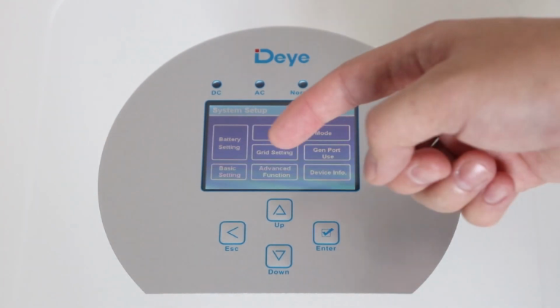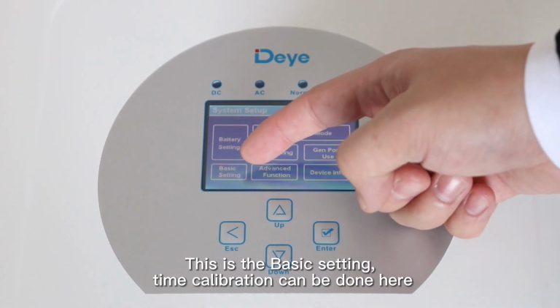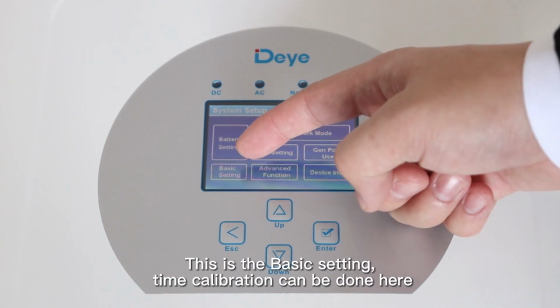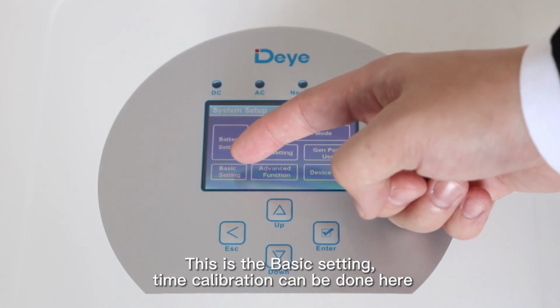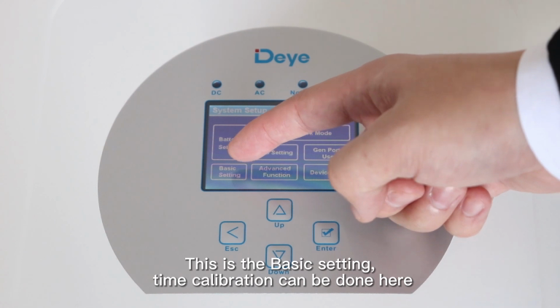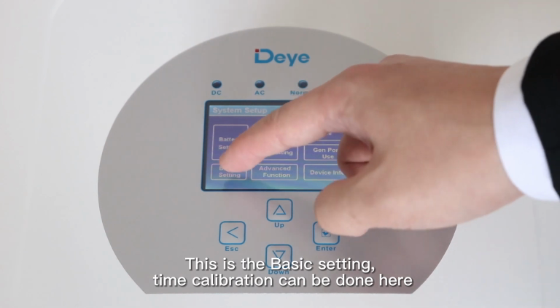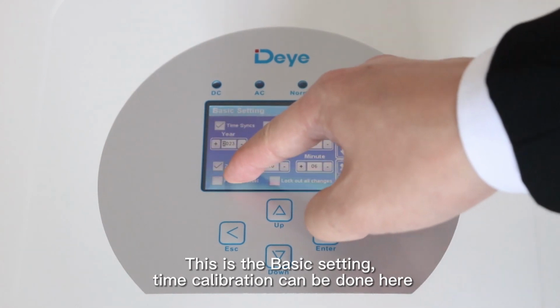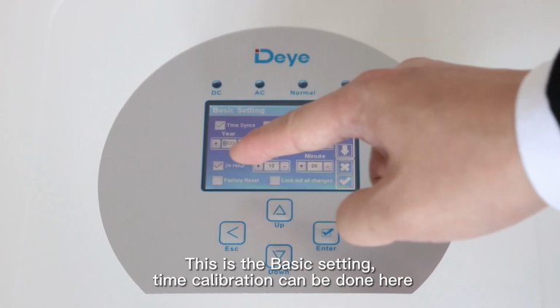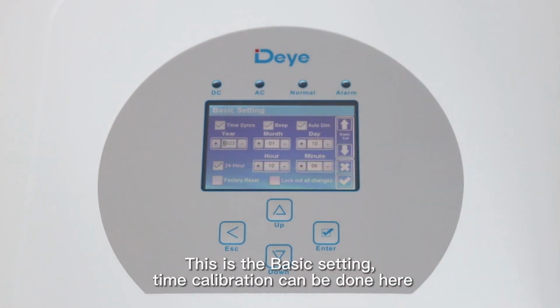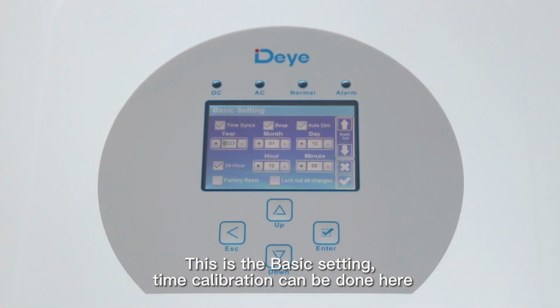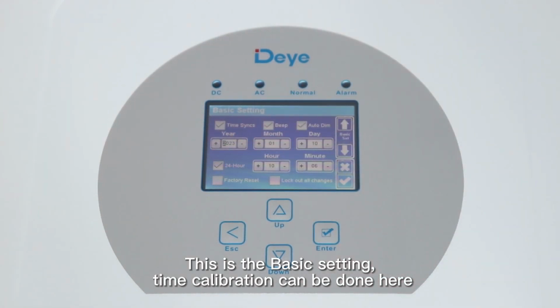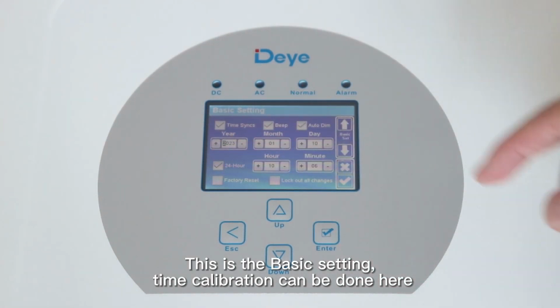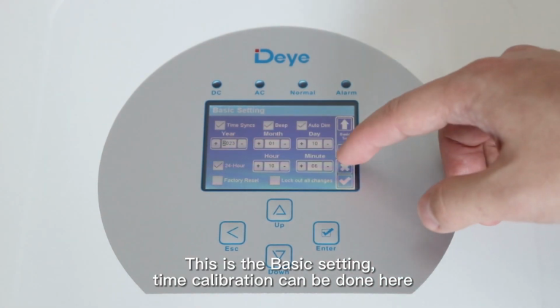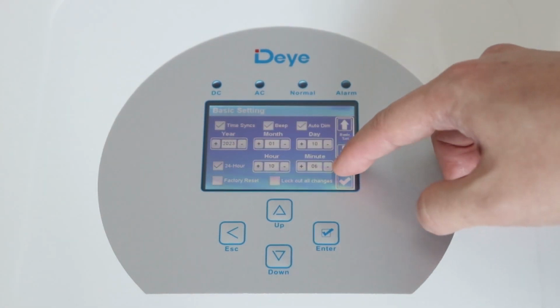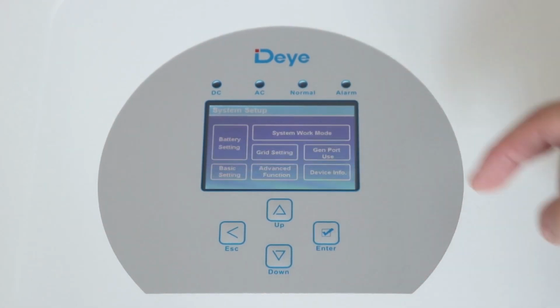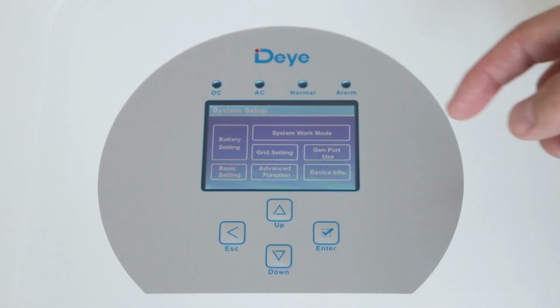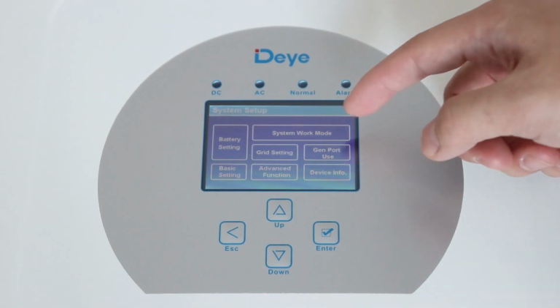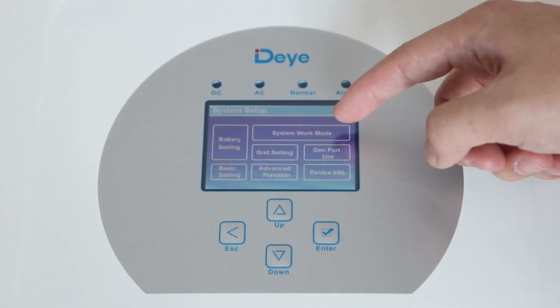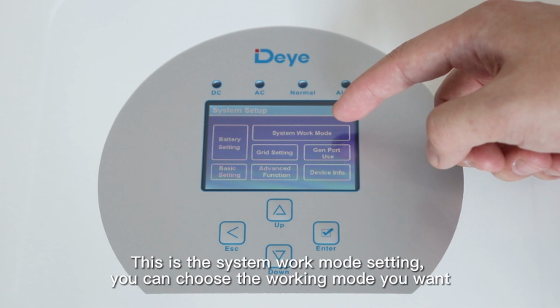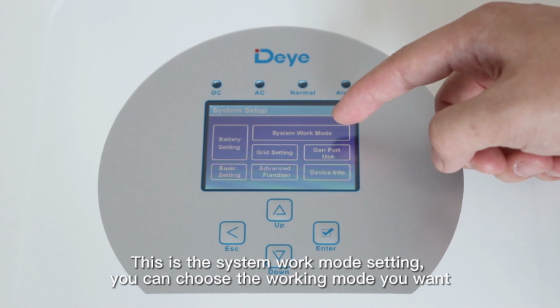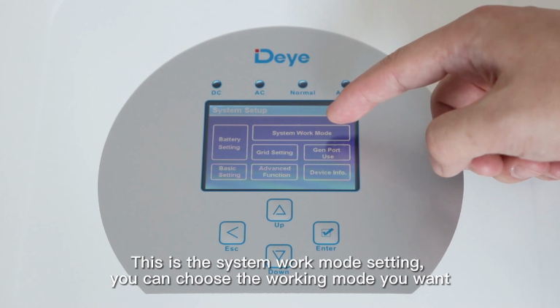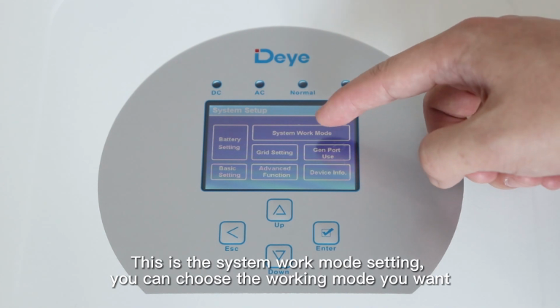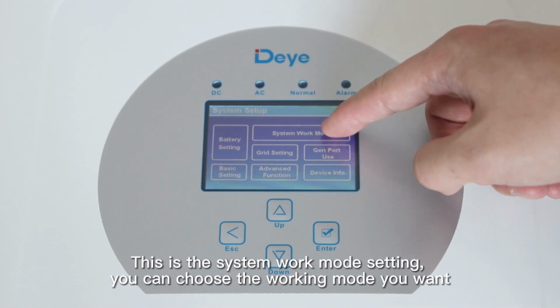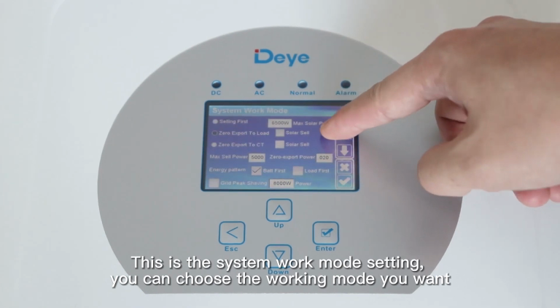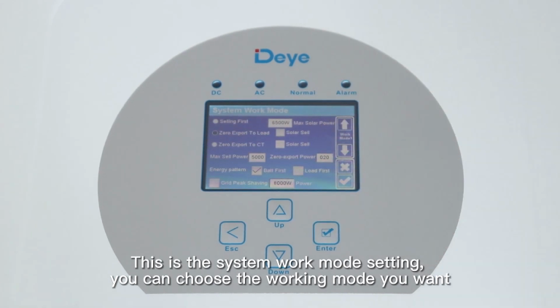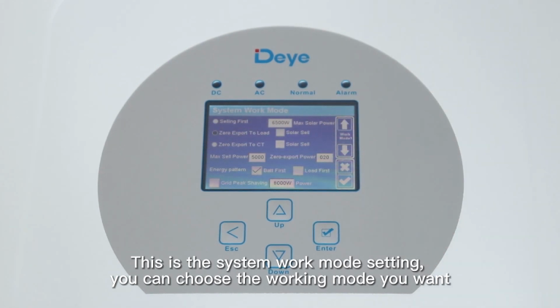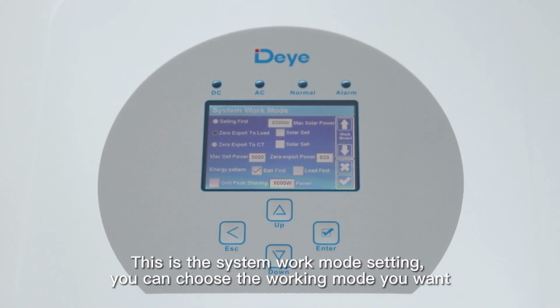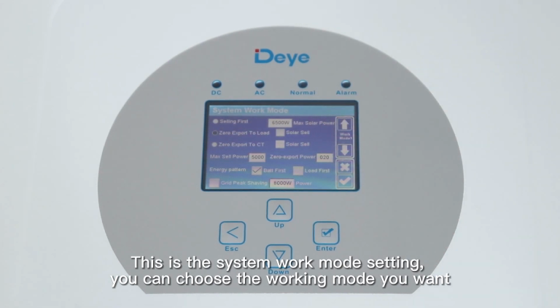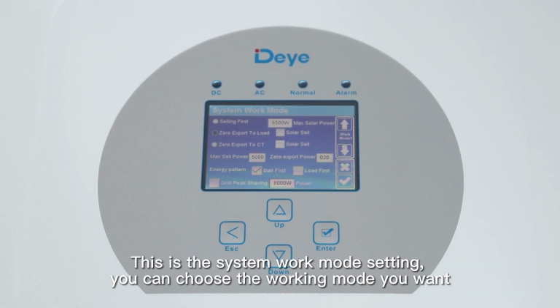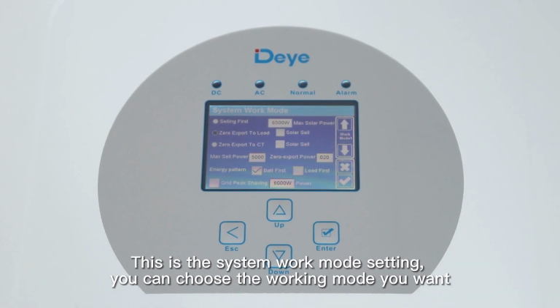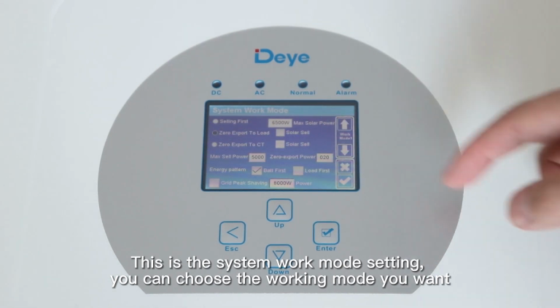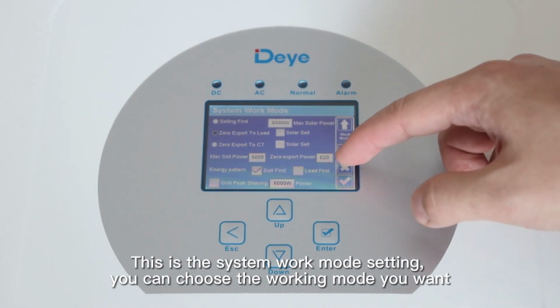This is the basic settings, where time configuration can be done. This is the work mode settings — you can choose the working mode you want.